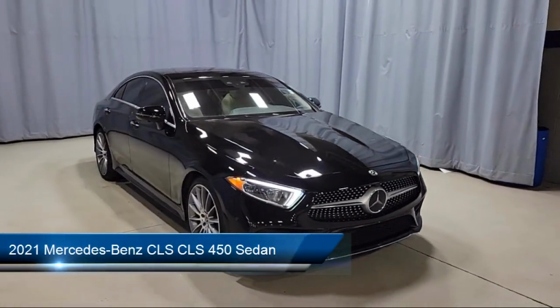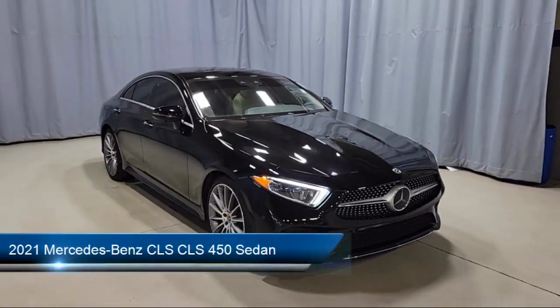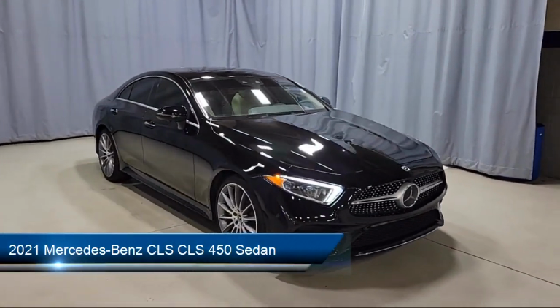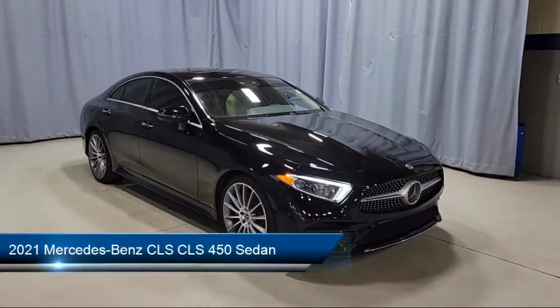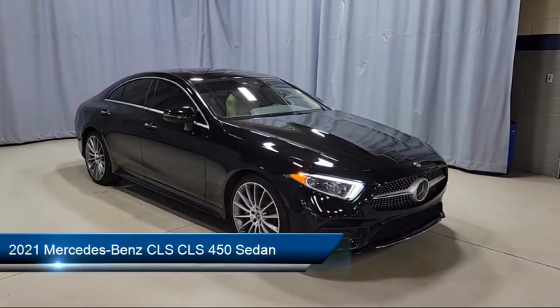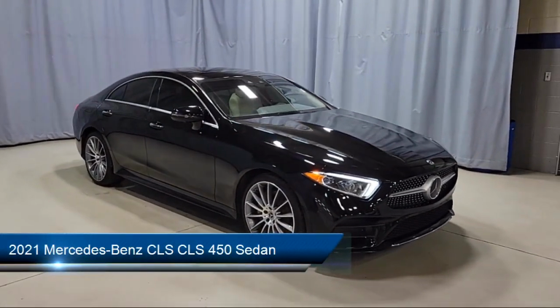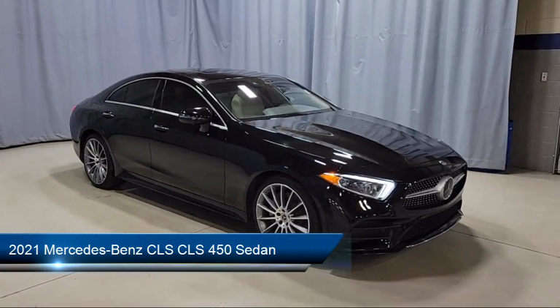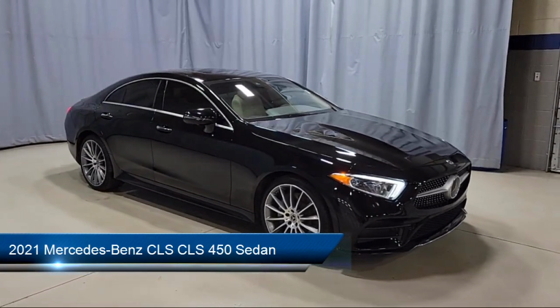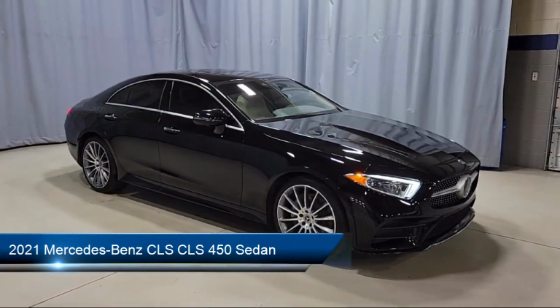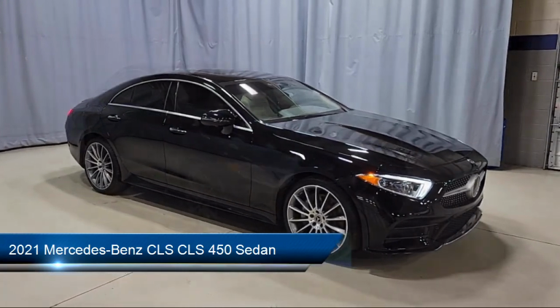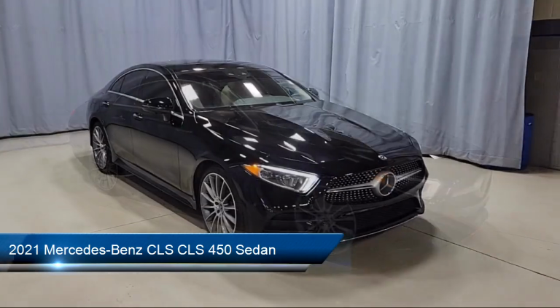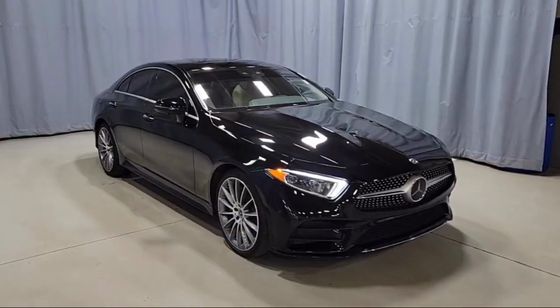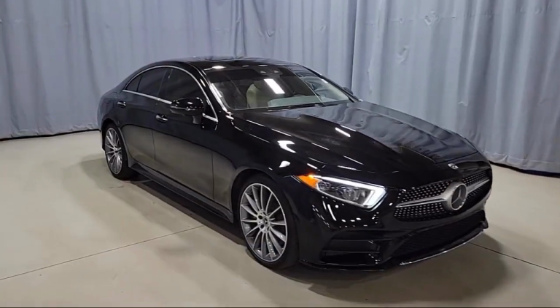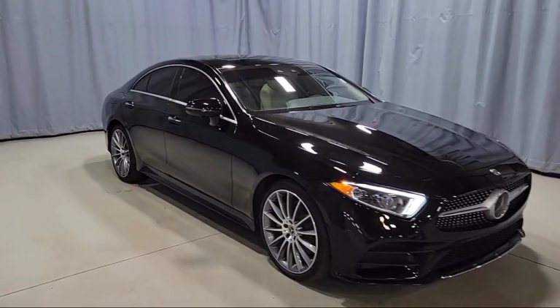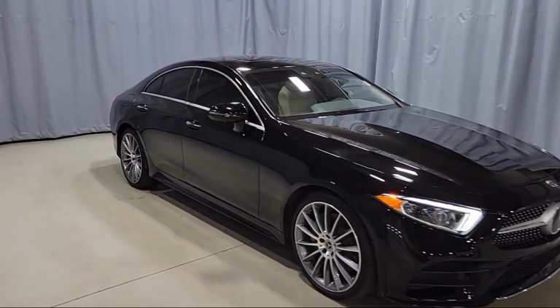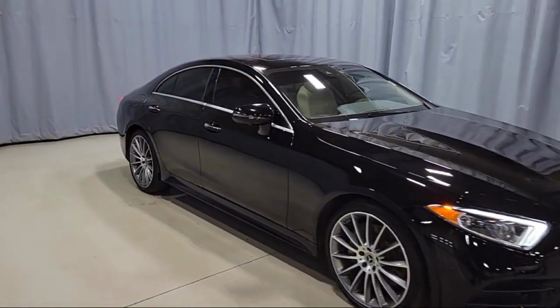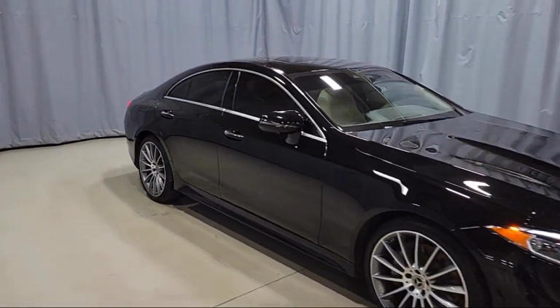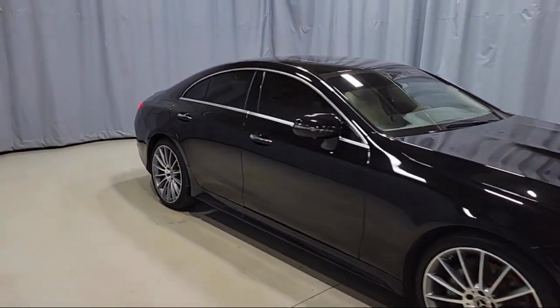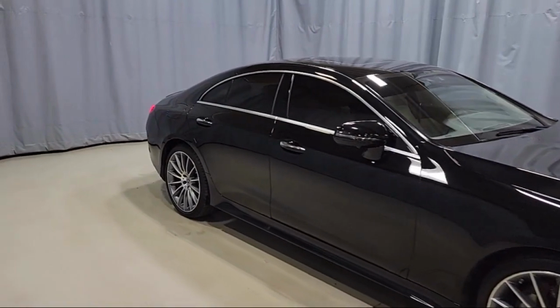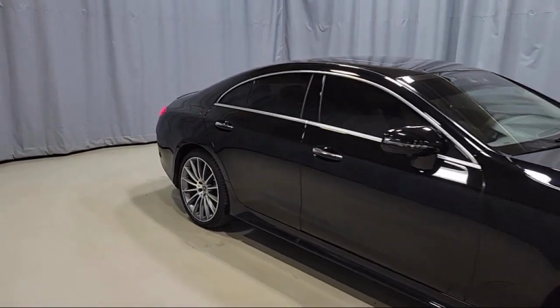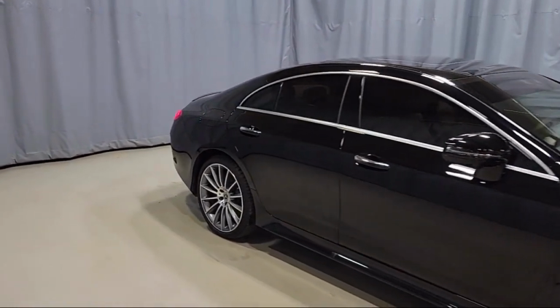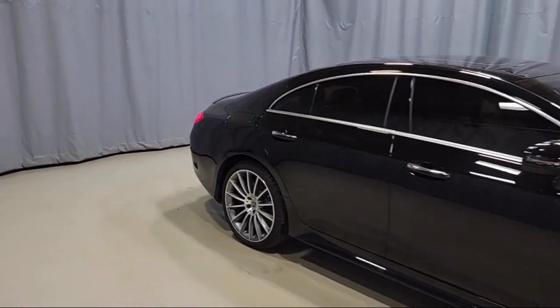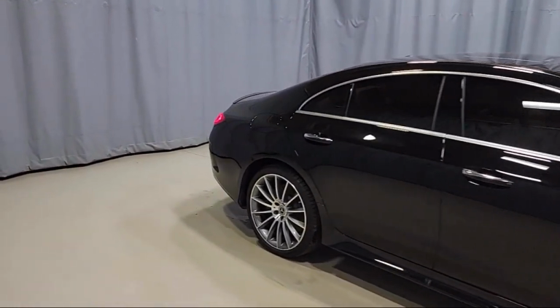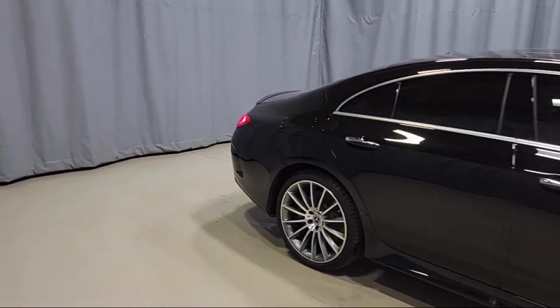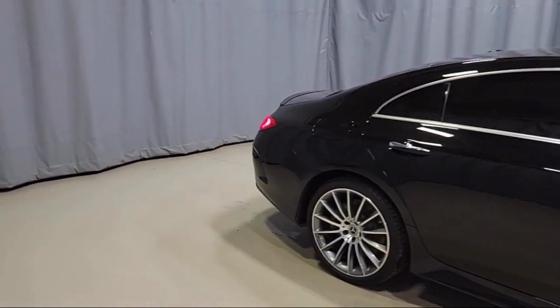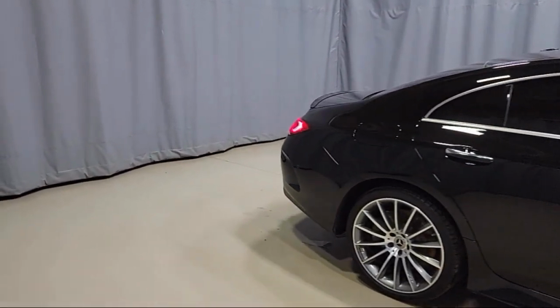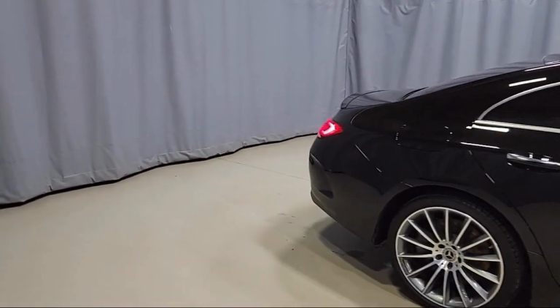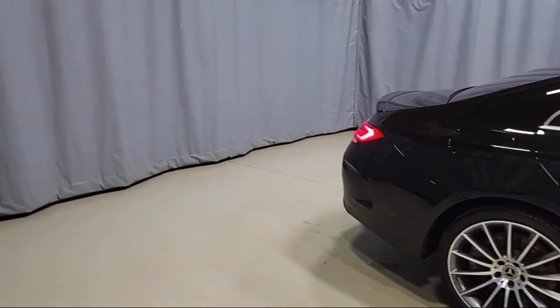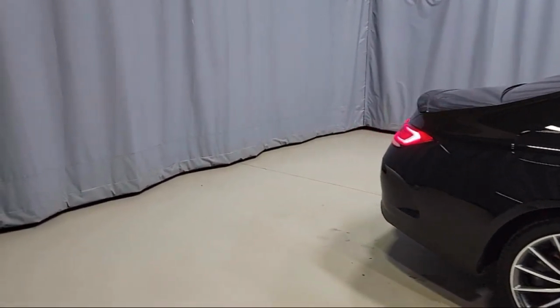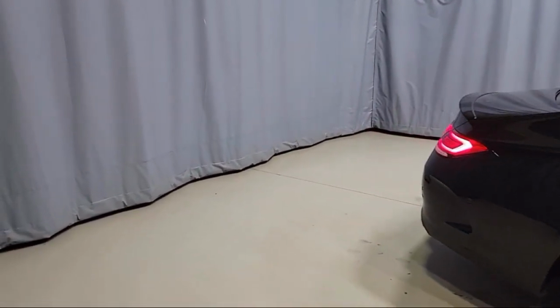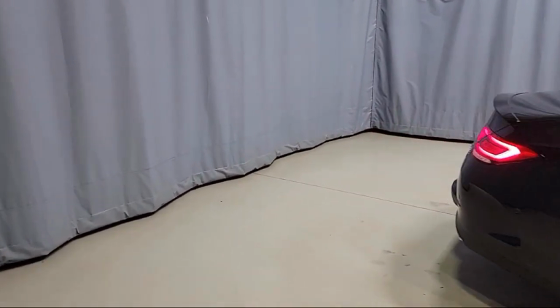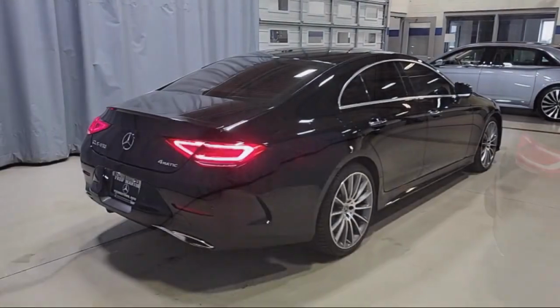This vehicle comes equipped with heated front seats, rear view camera, wood dashboard insert, 13 speaker audio system, heated door mirrors, and keyless entry.